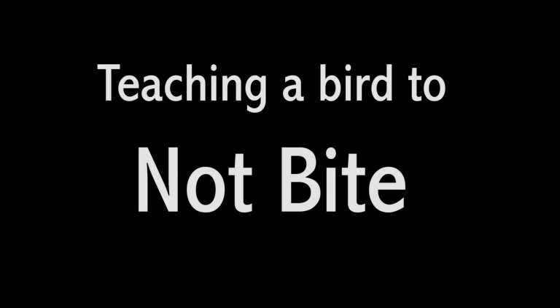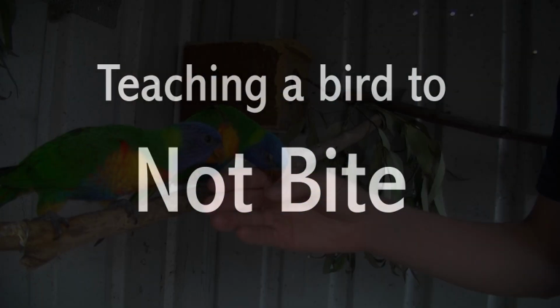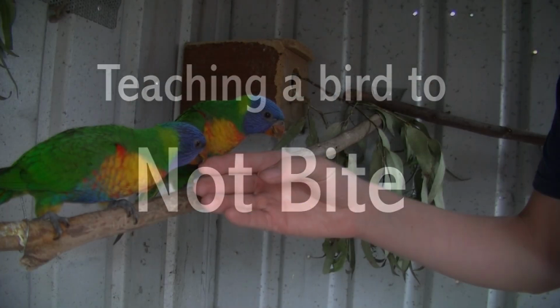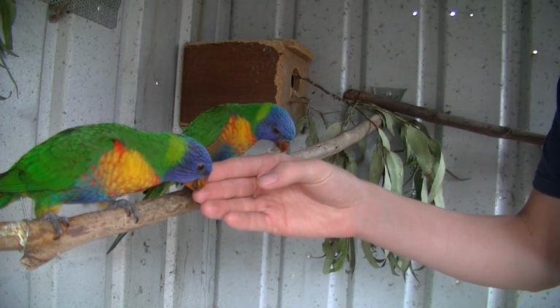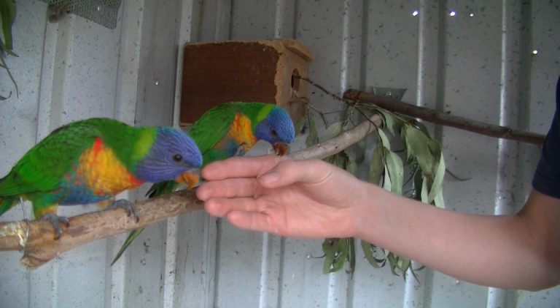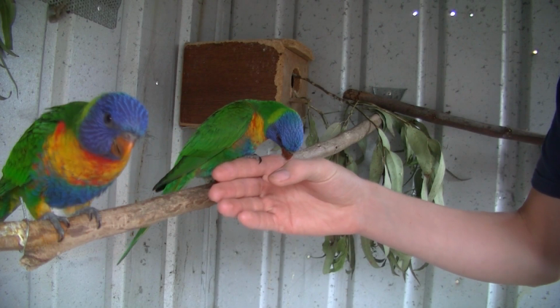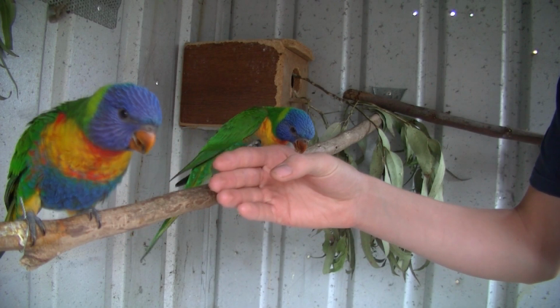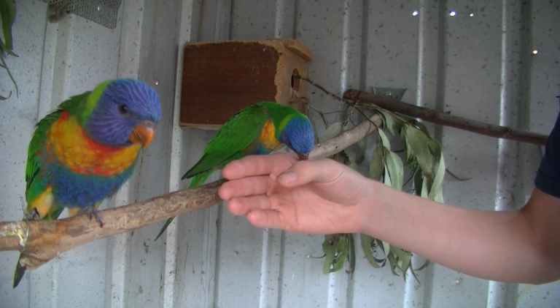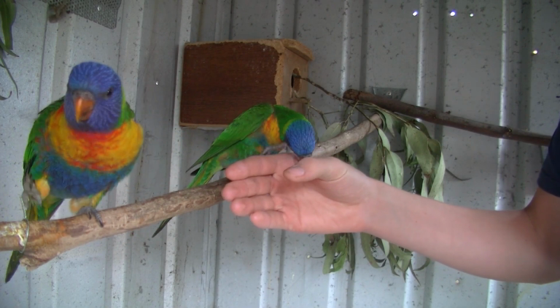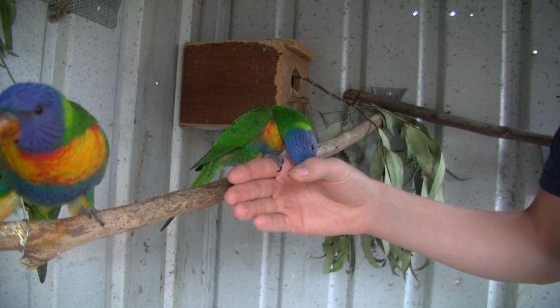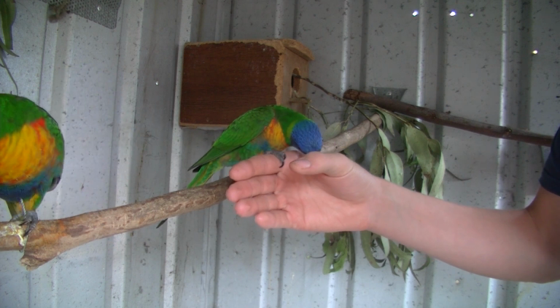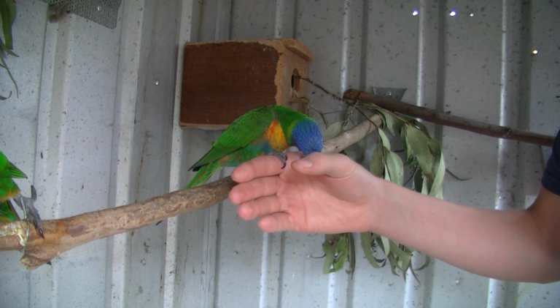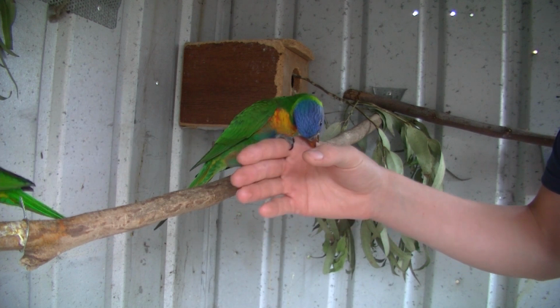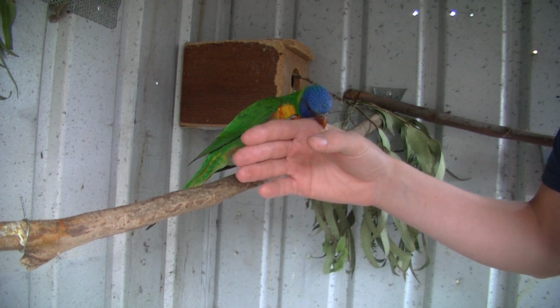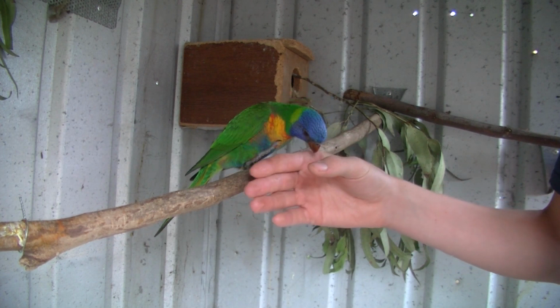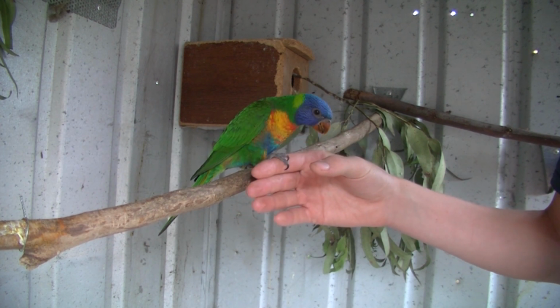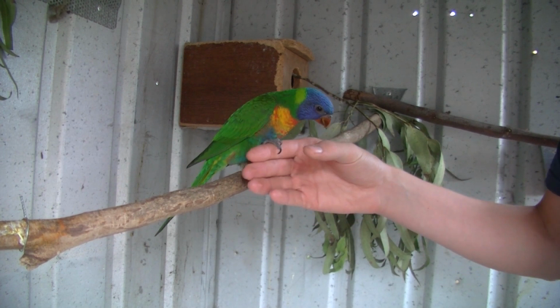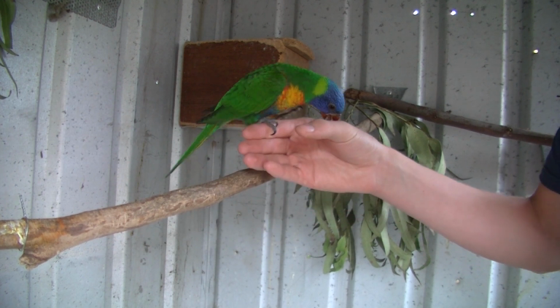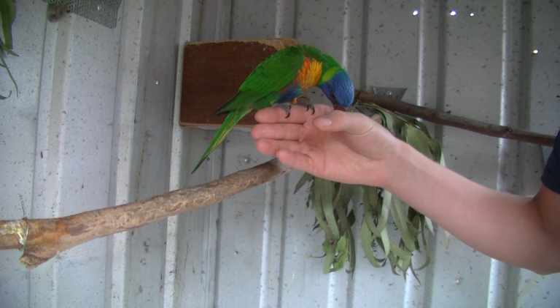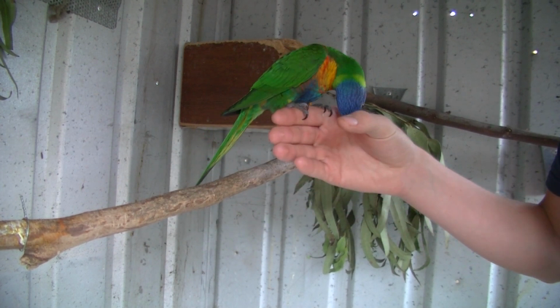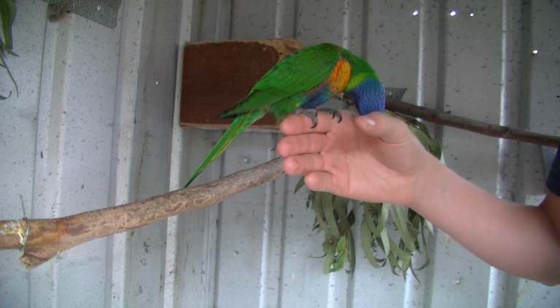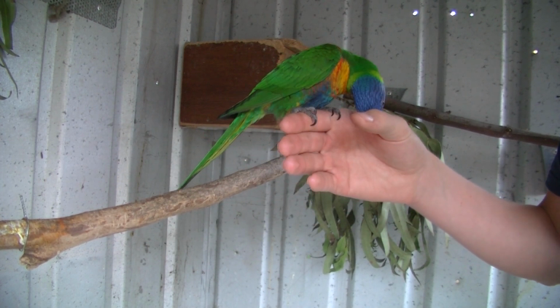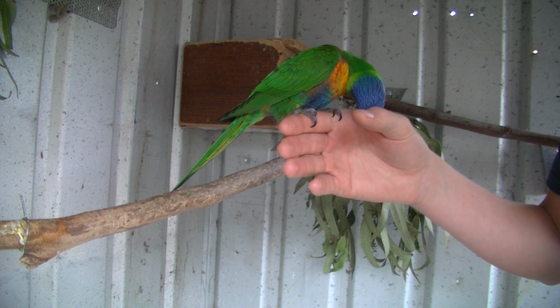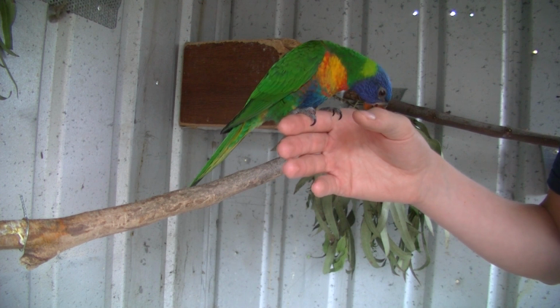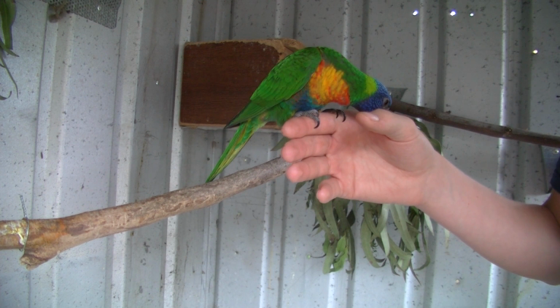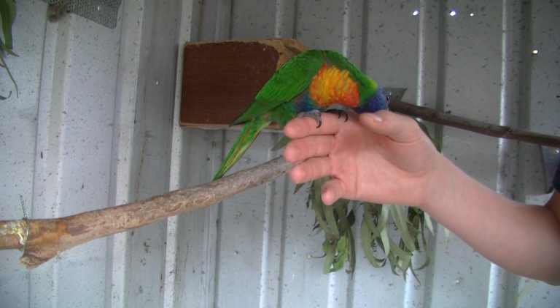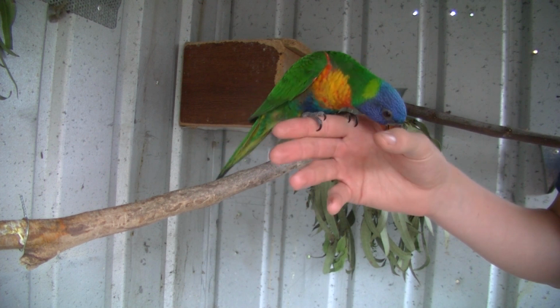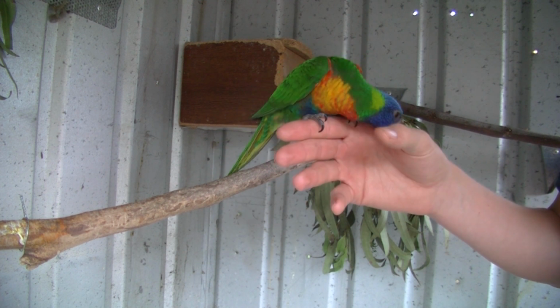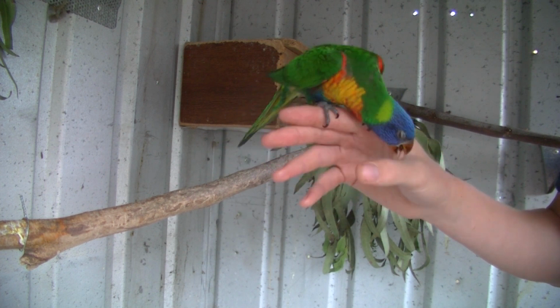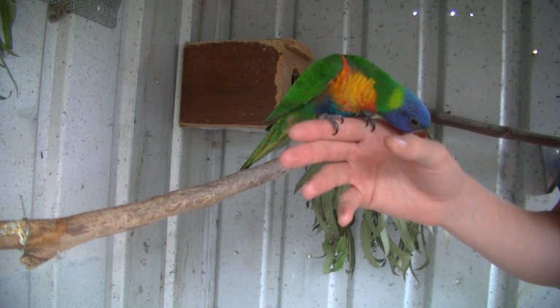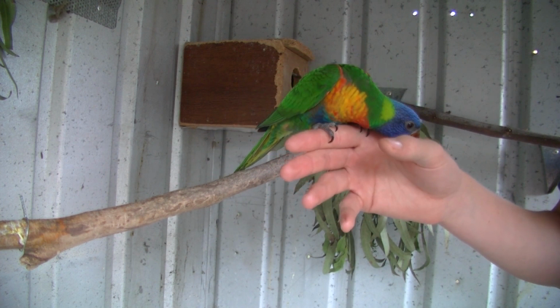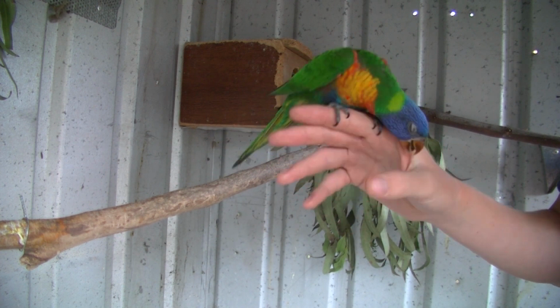So one thing you need to understand is why they're biting you. At the moment they're just testing my hand to see if it's good enough for them to step on. Now when they bite, all you need to do is twist their feet so they feel unbalanced and say no. This way they realise that when they do that it's unstable — this is the way of correcting them.